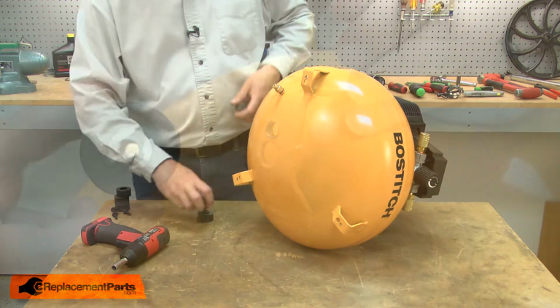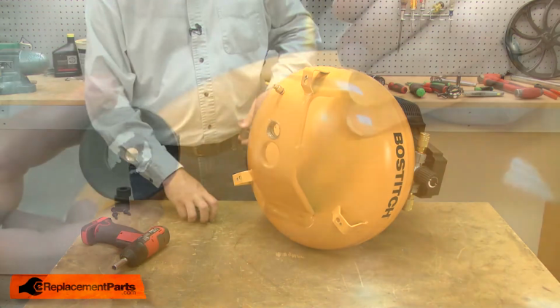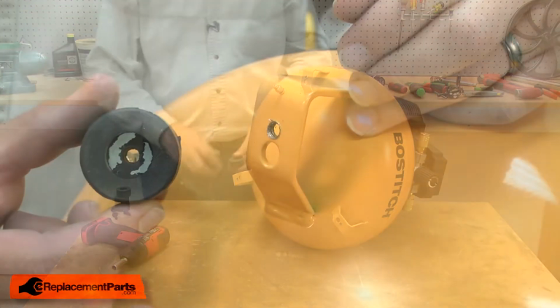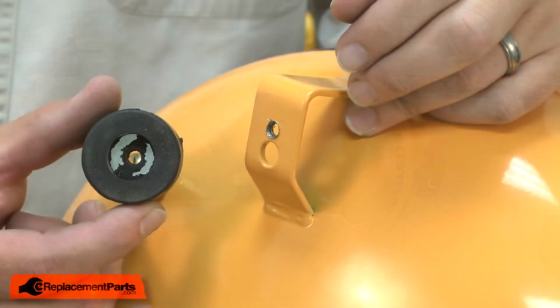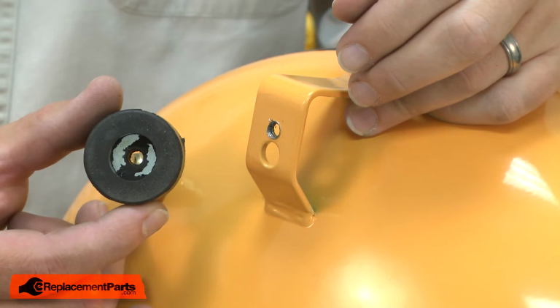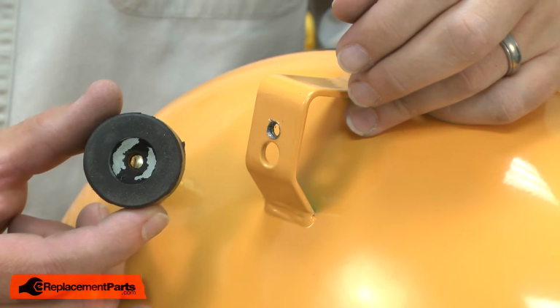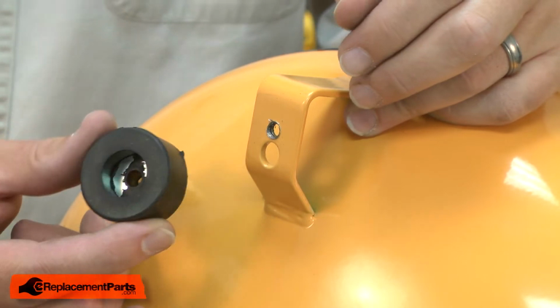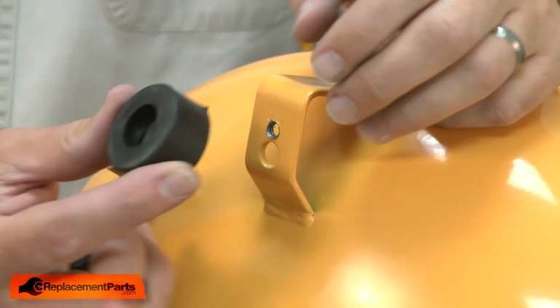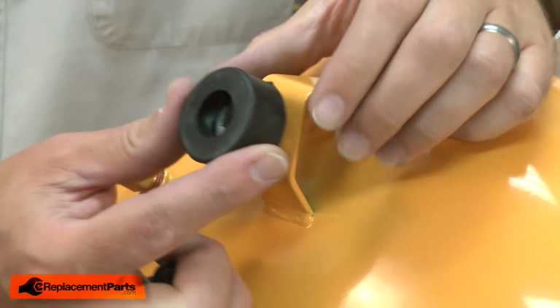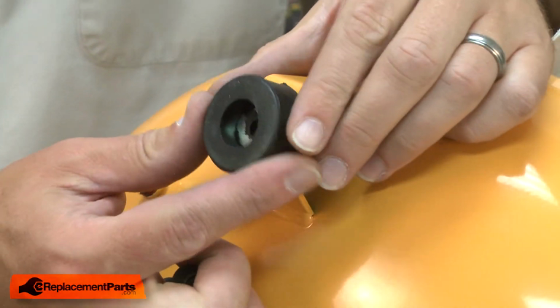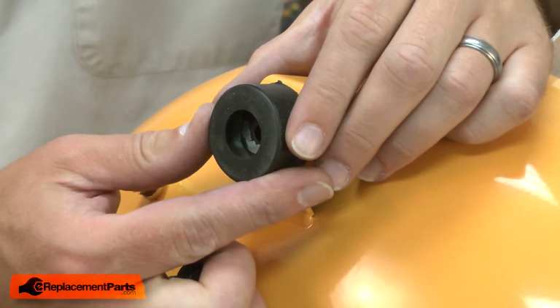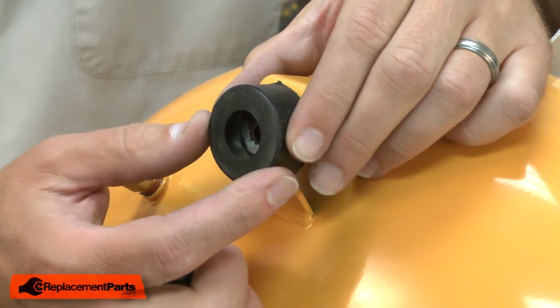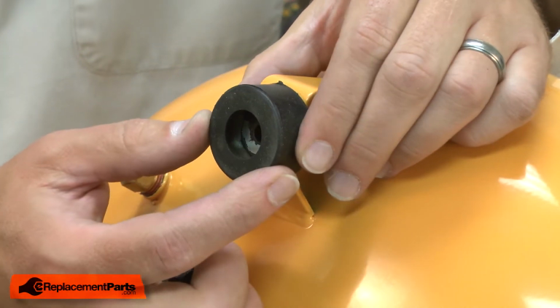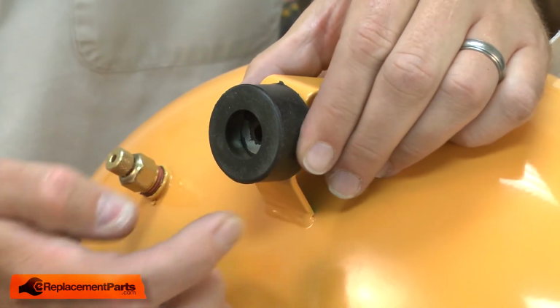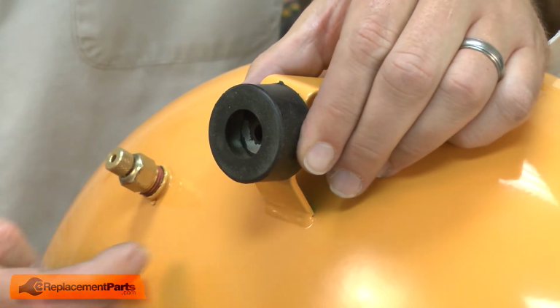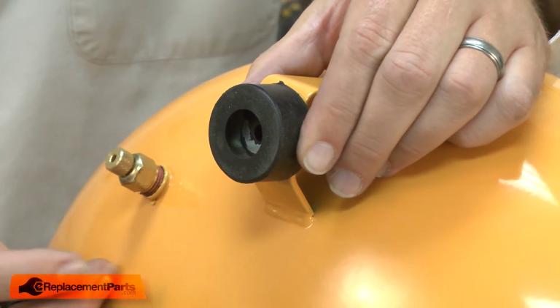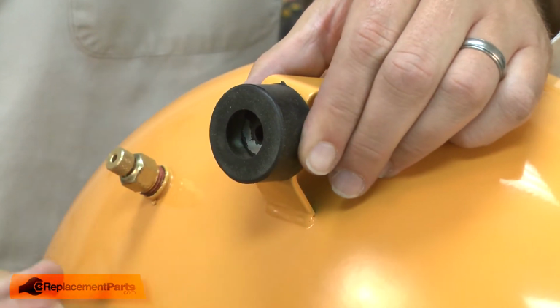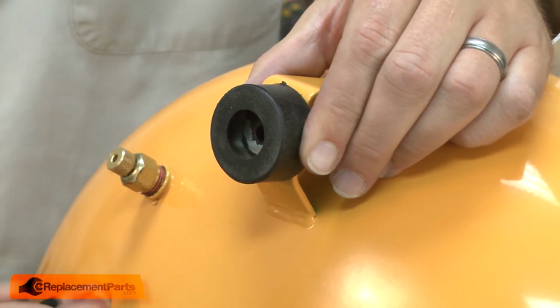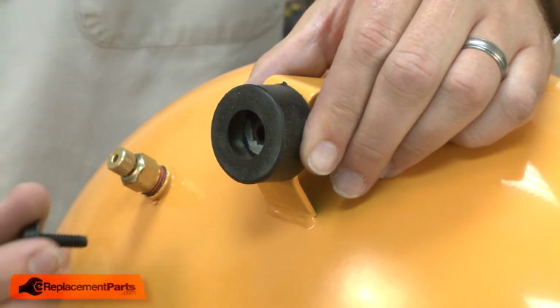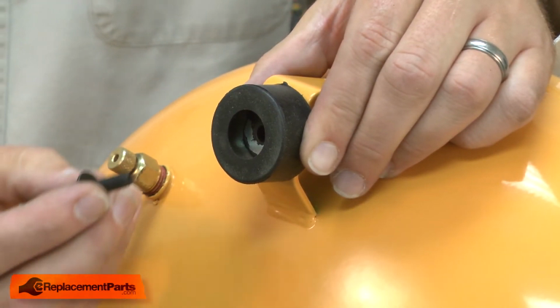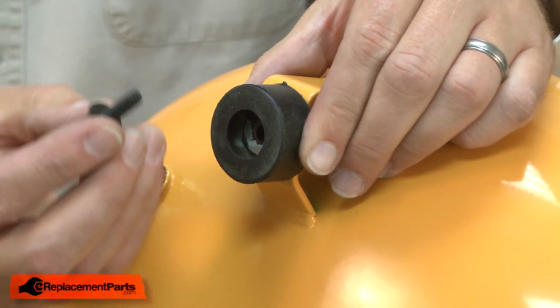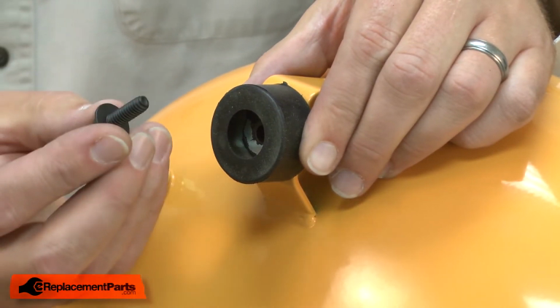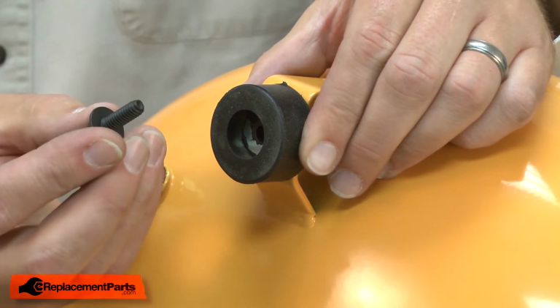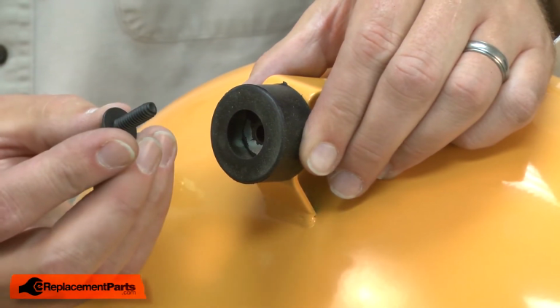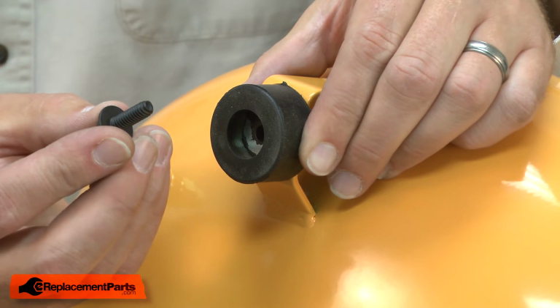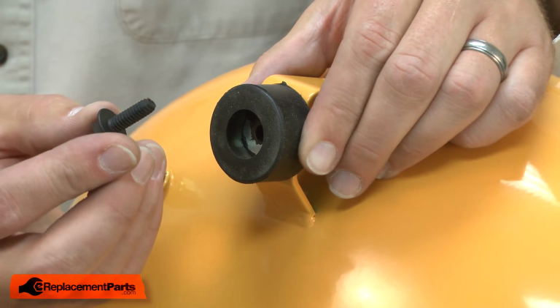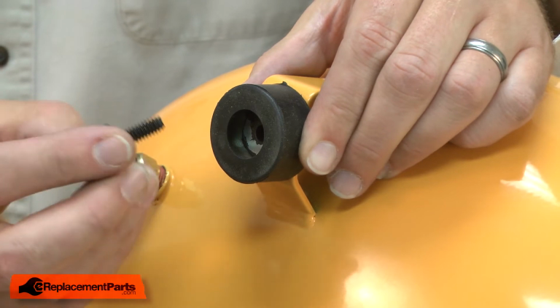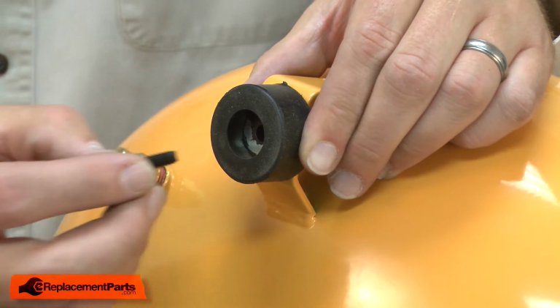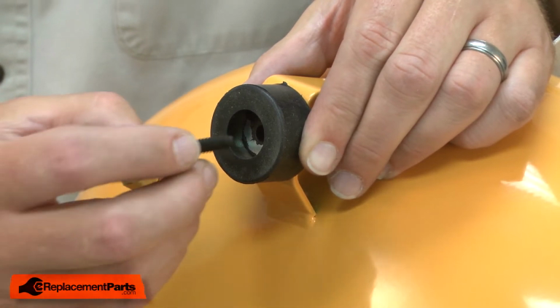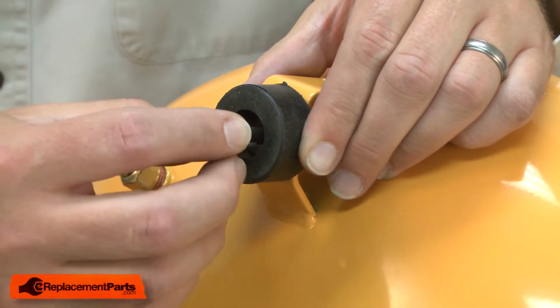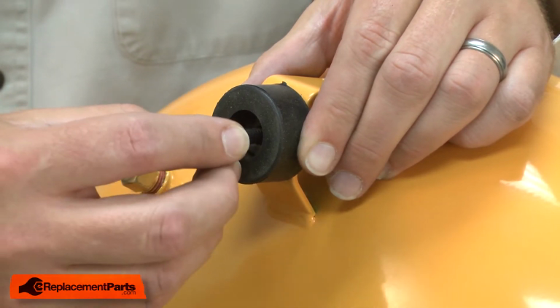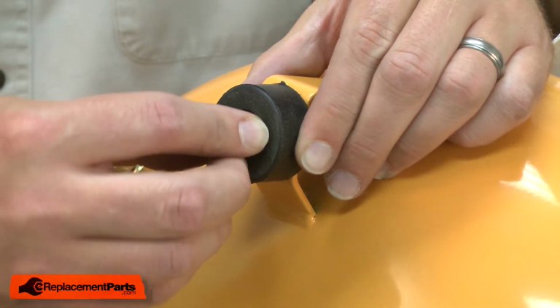Now I can install the new isolators. I align the isolator with the tank and use the screw that came with the kit to install it.